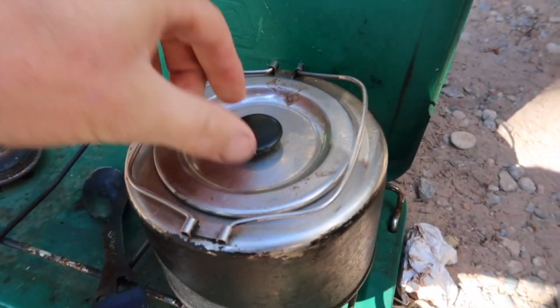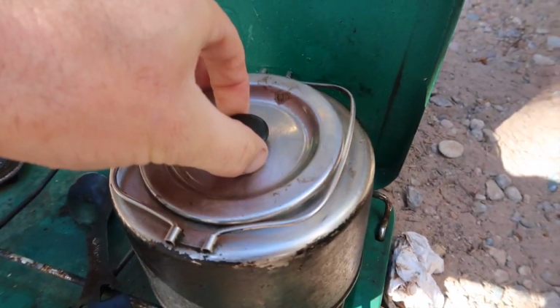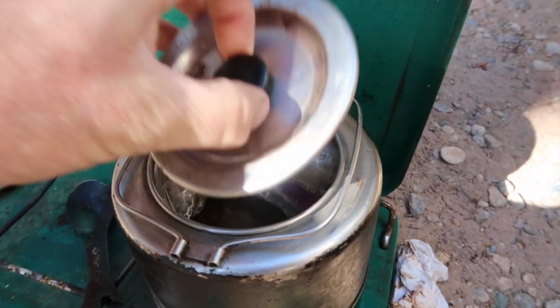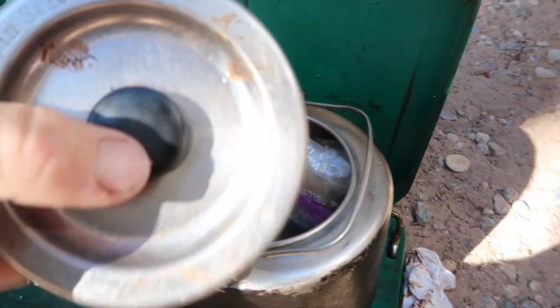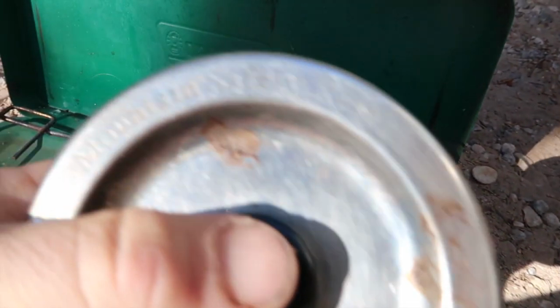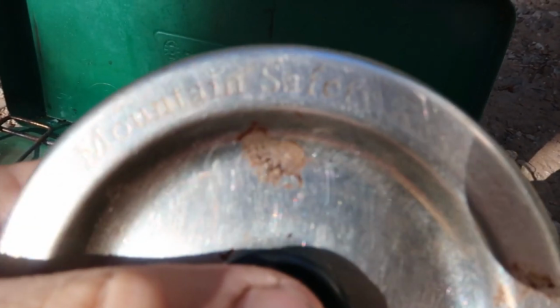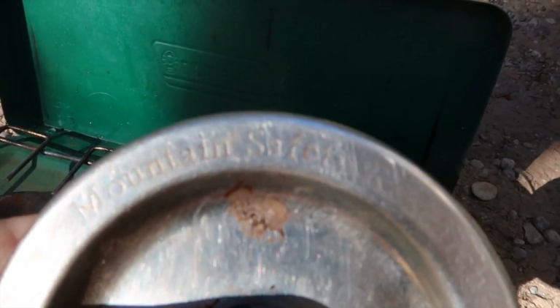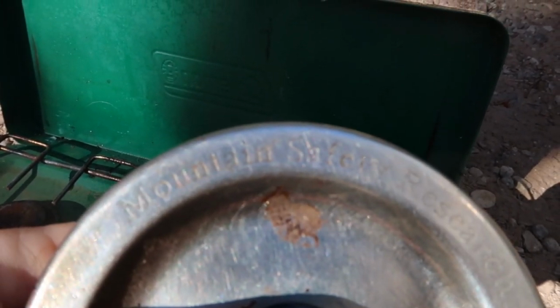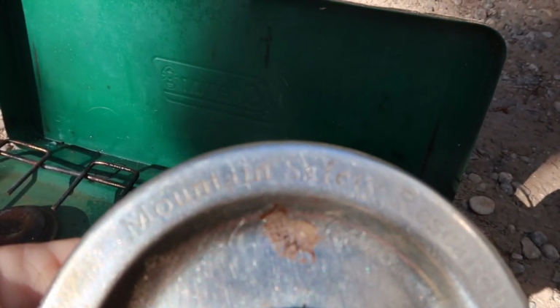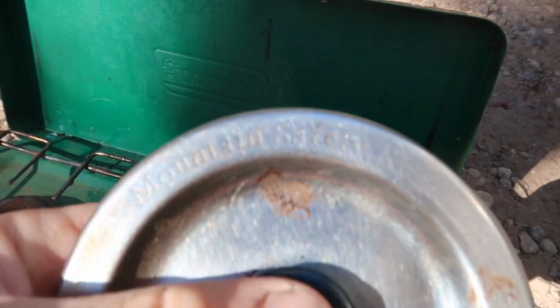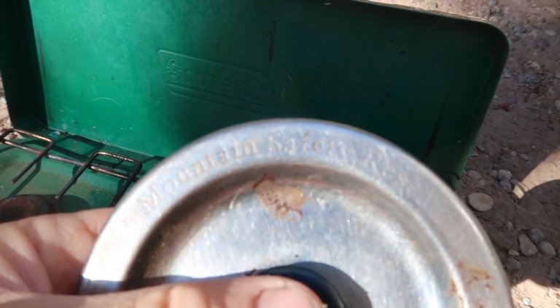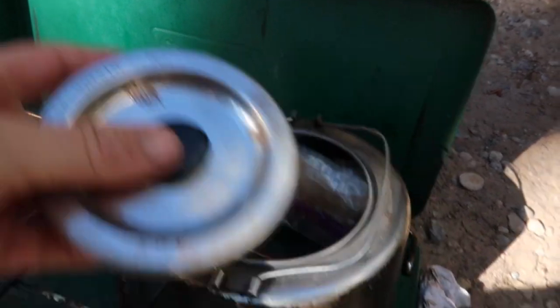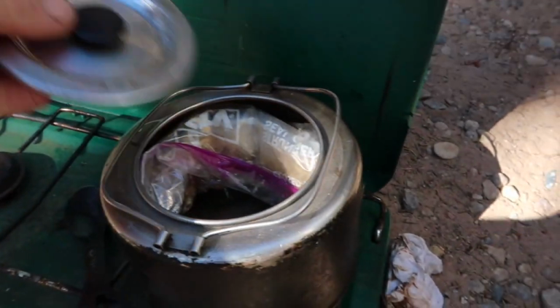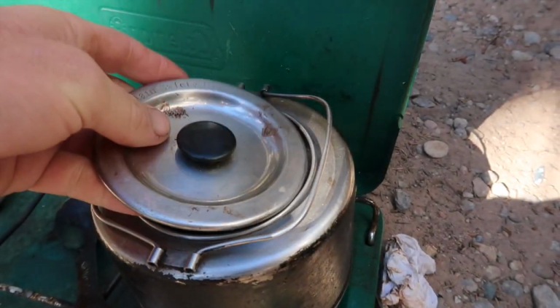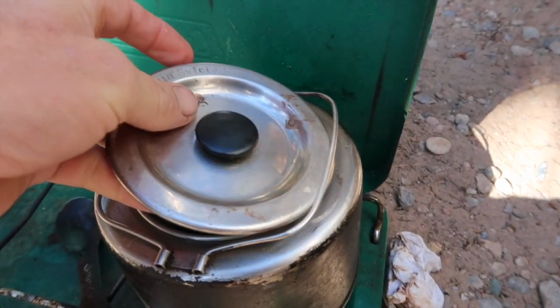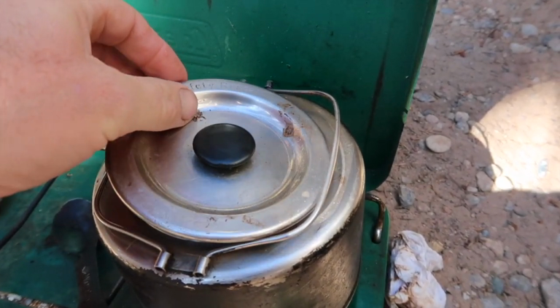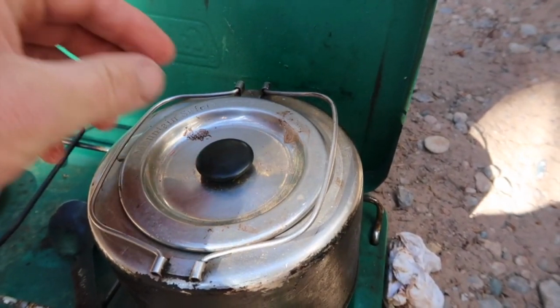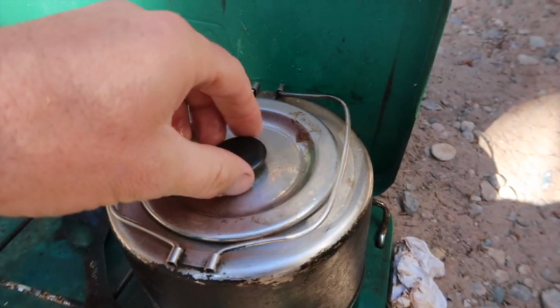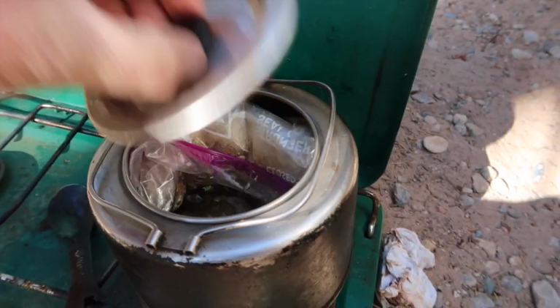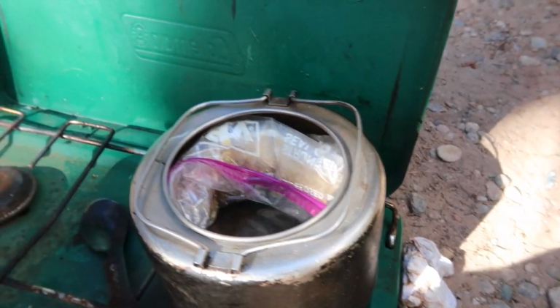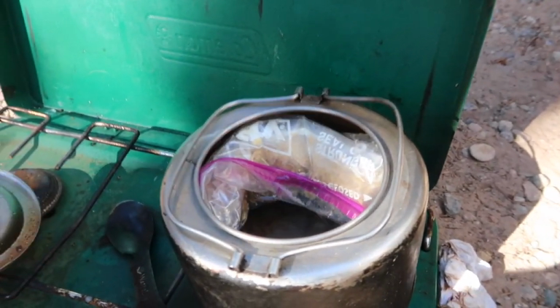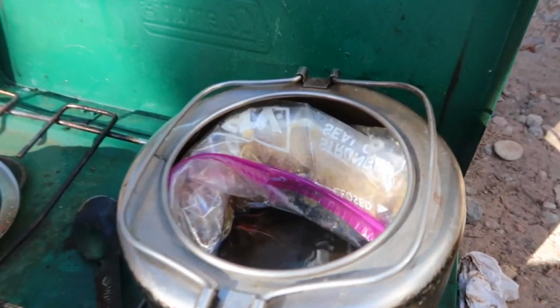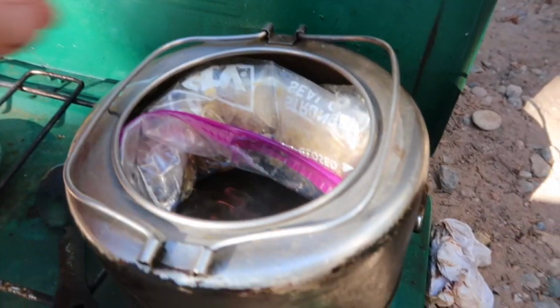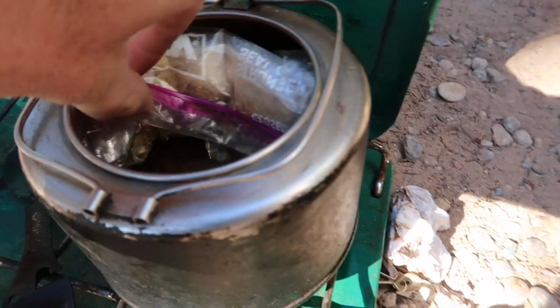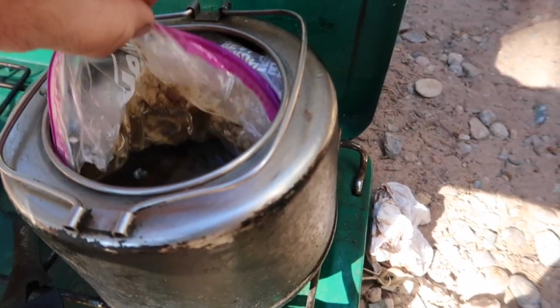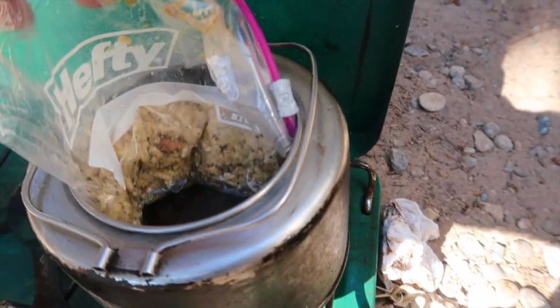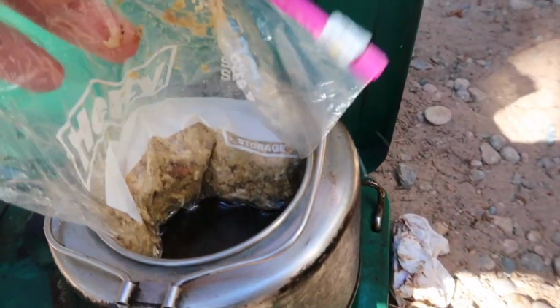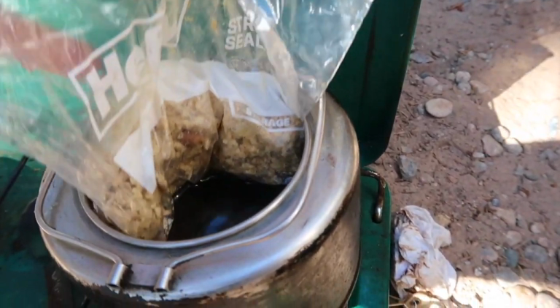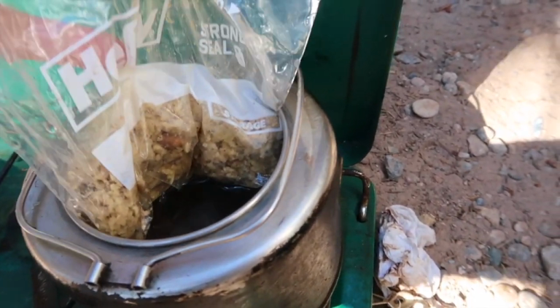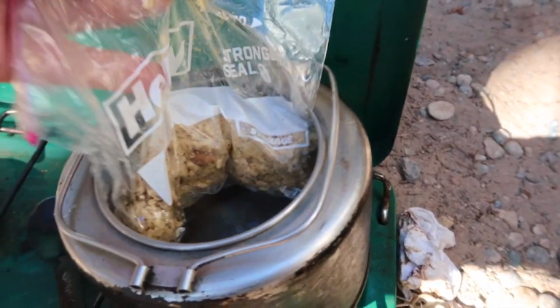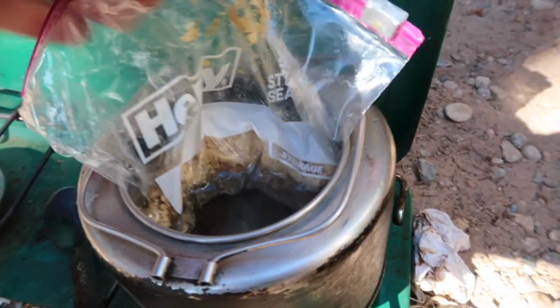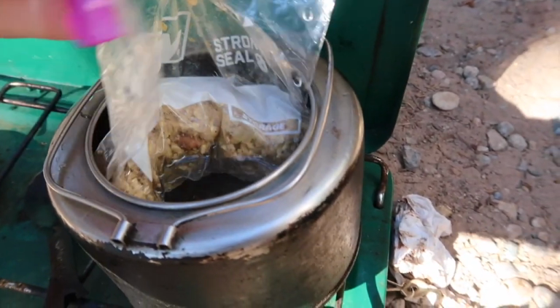This is my MSR kettle that I've had since 1987. Check this out — it says MSR on here, Mountain Safety Research. I'll take the kettle, fill it up with water, and then take the breakfast I've prepared and warm it back up.